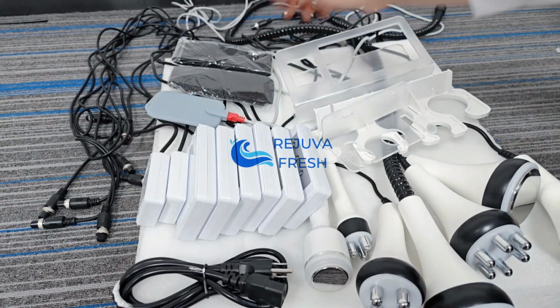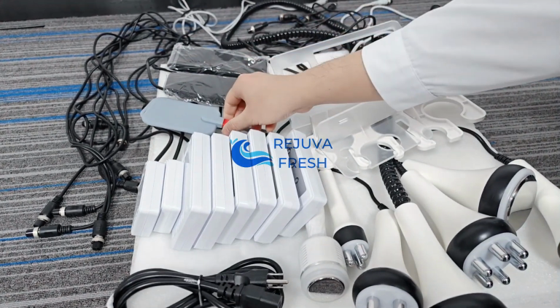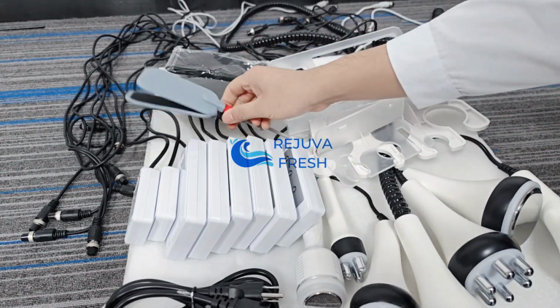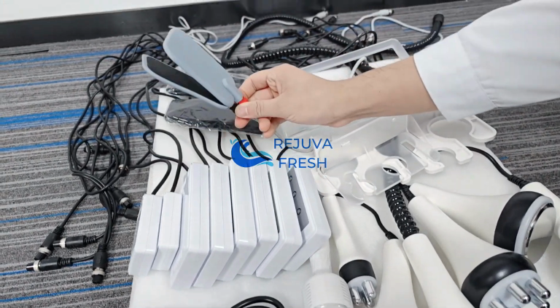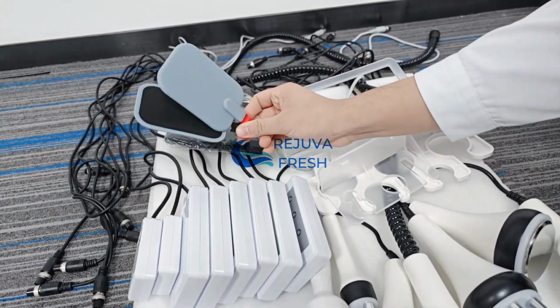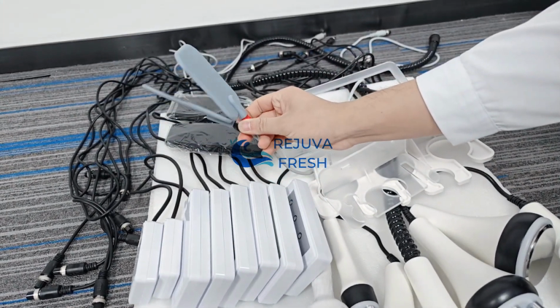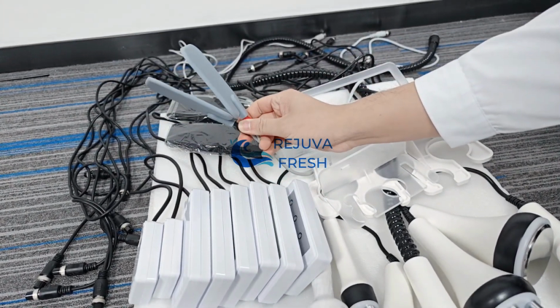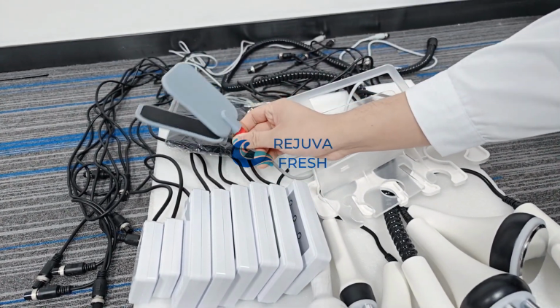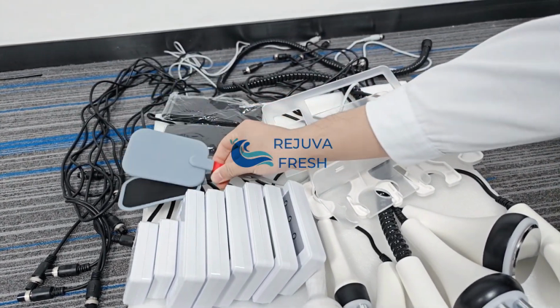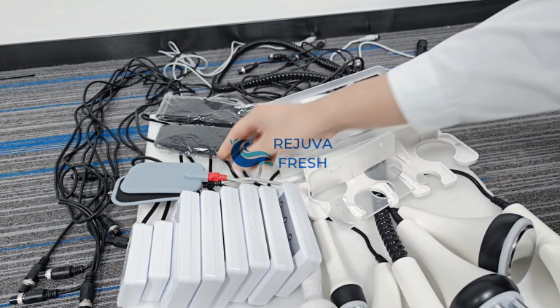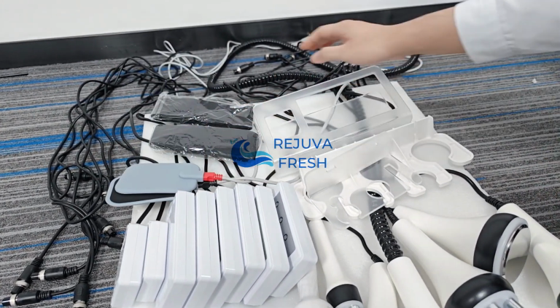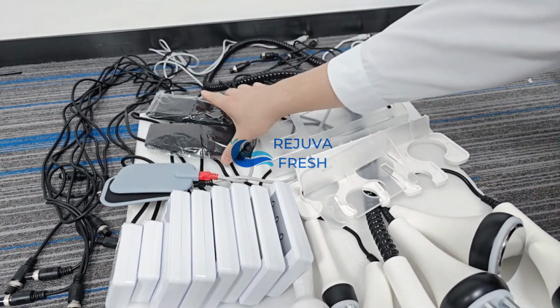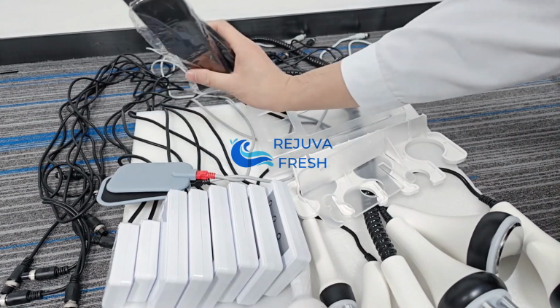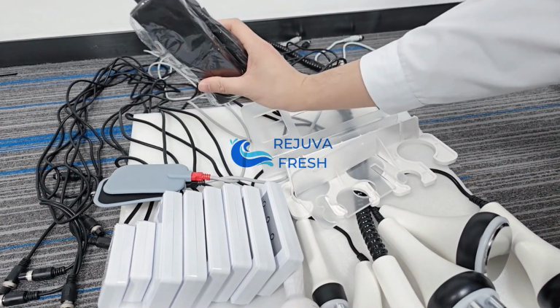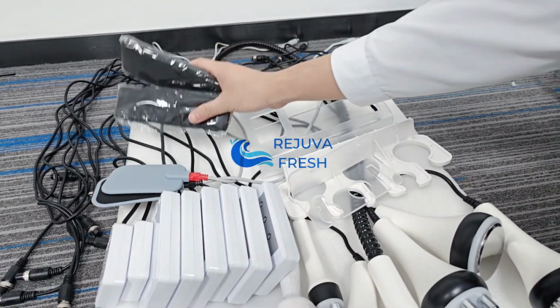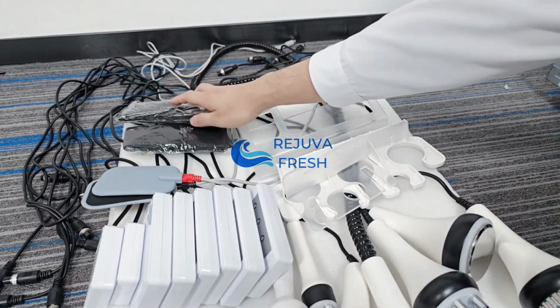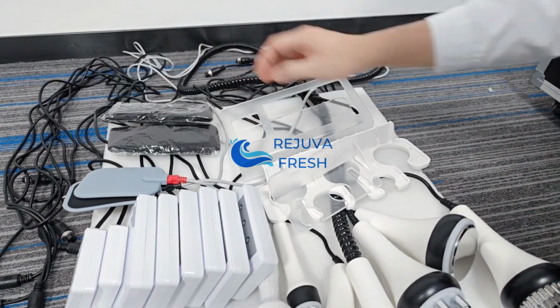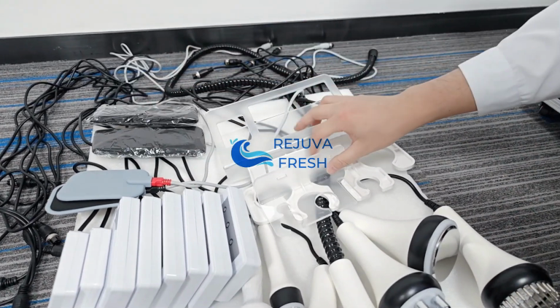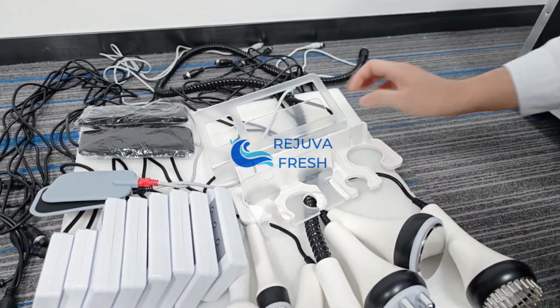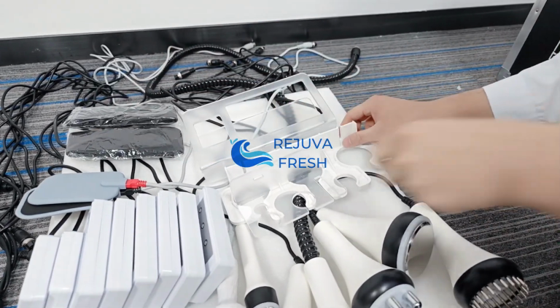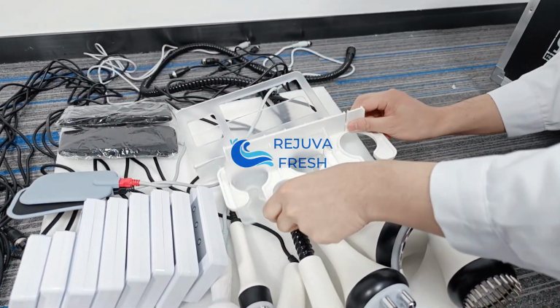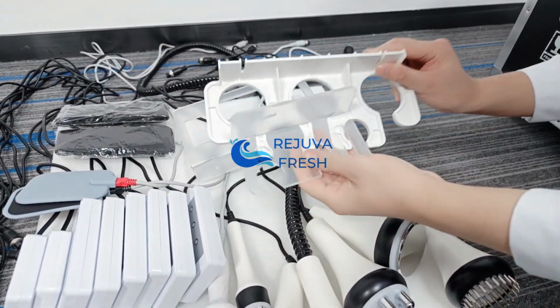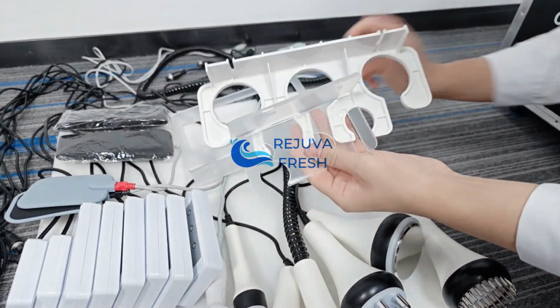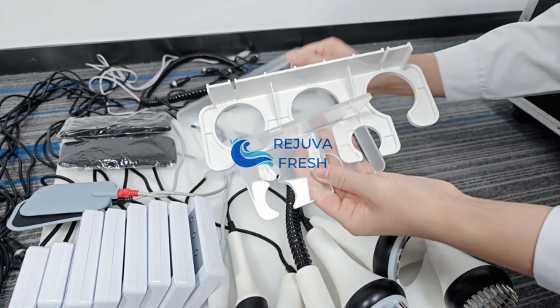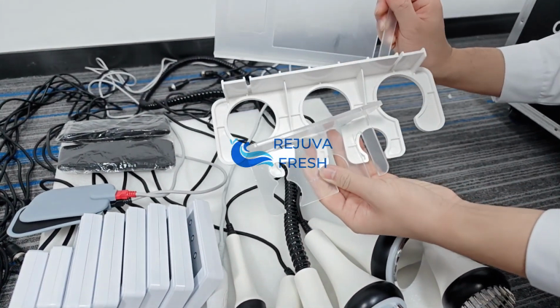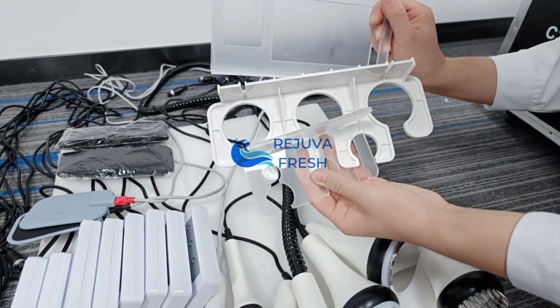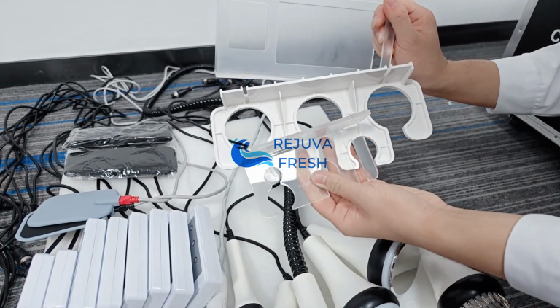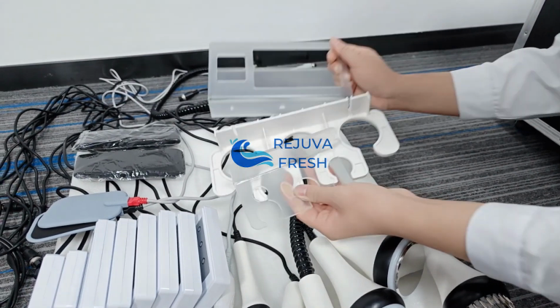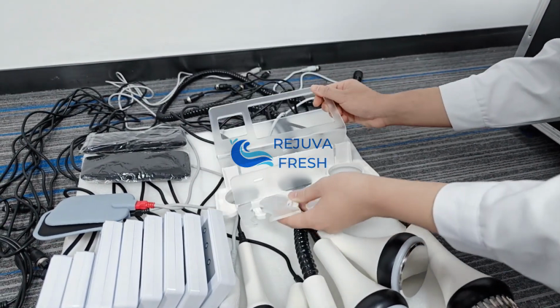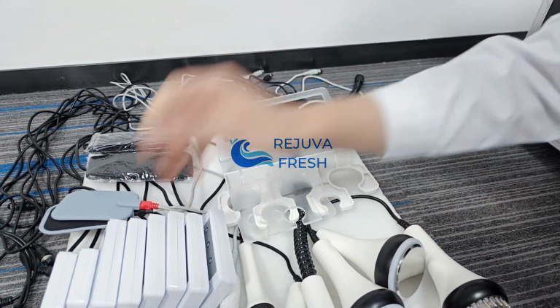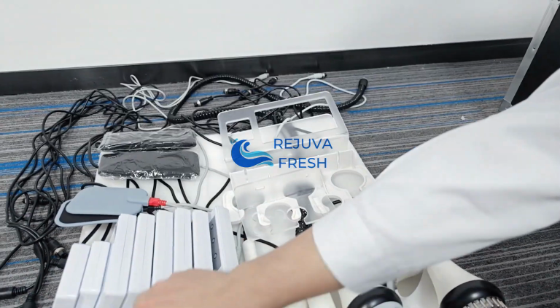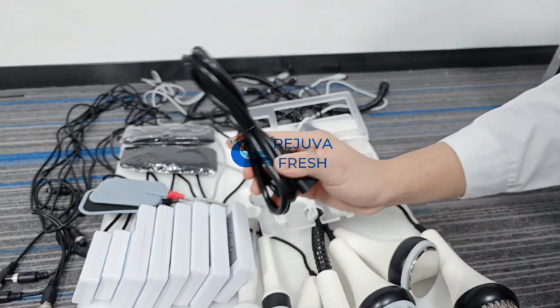There is one pair of EMS pads, 2 bandages, 3 plastic holding pads, and 1 cable.